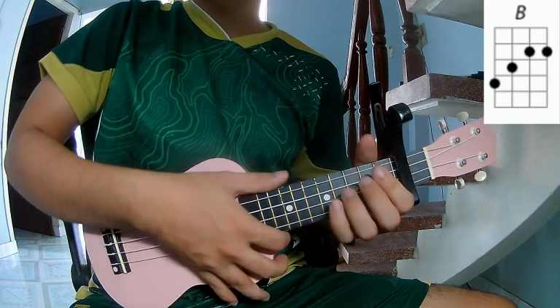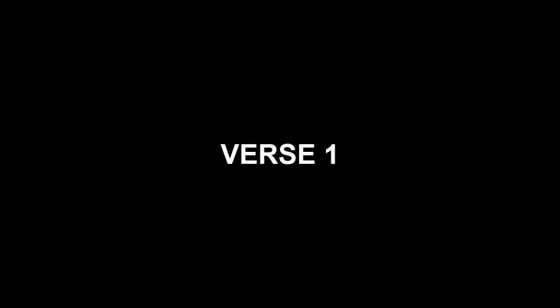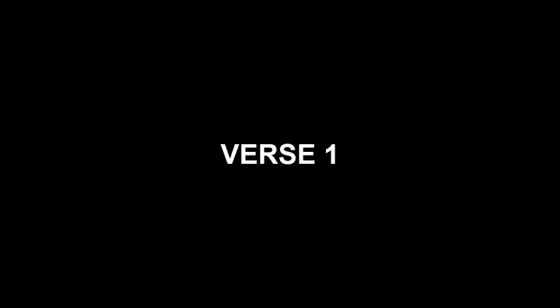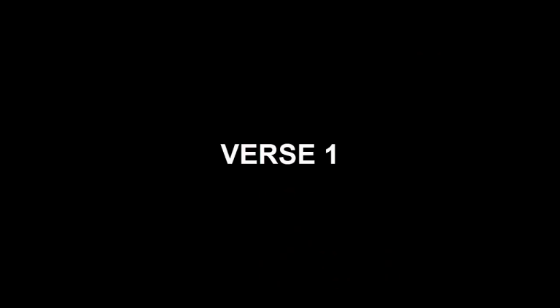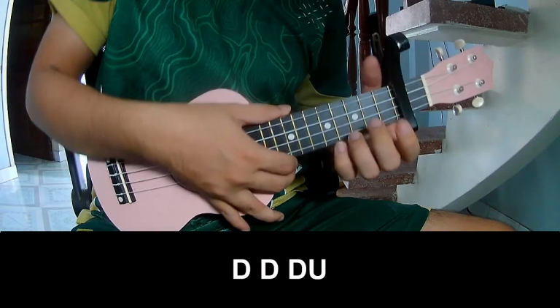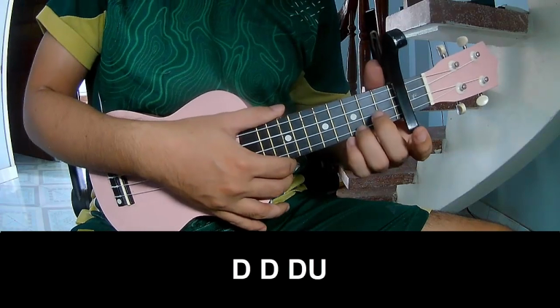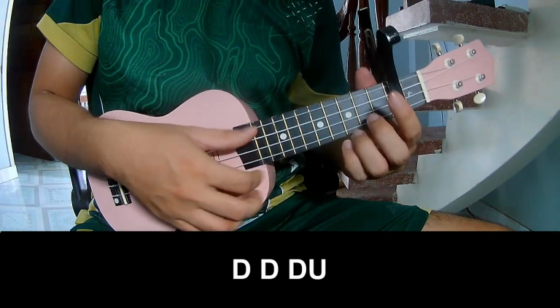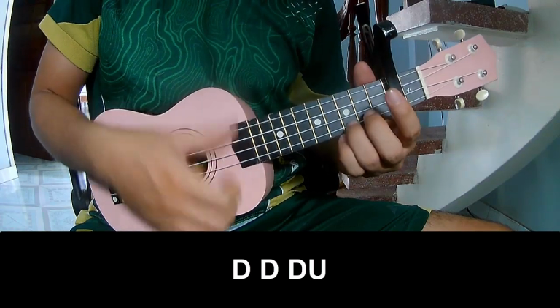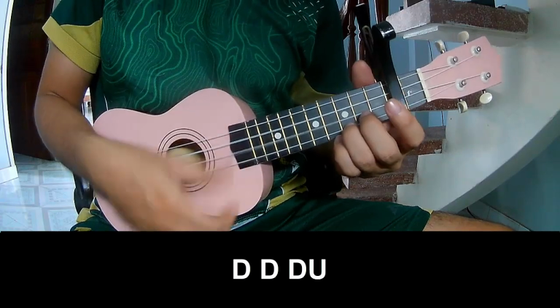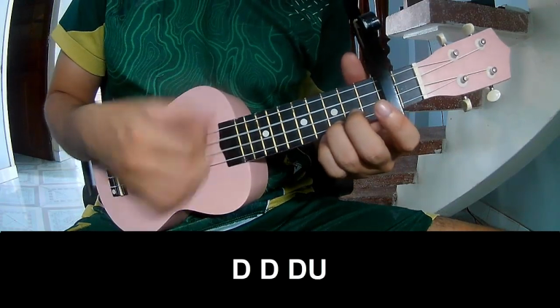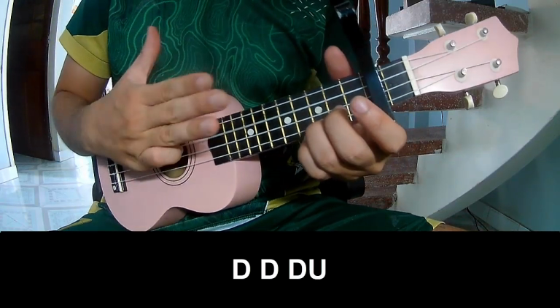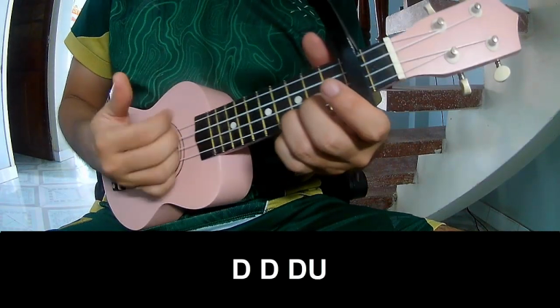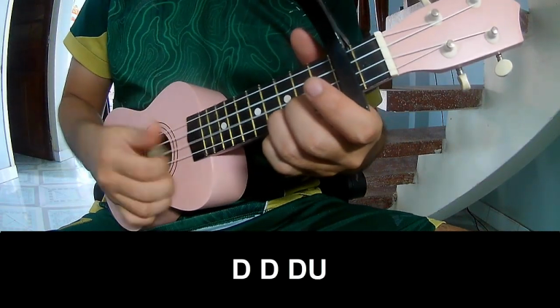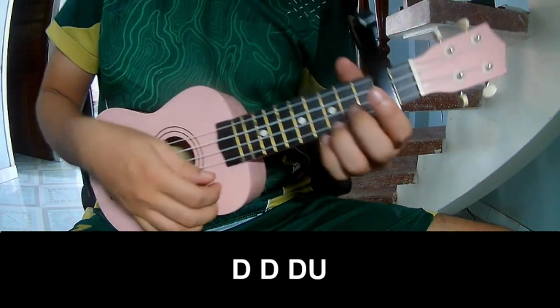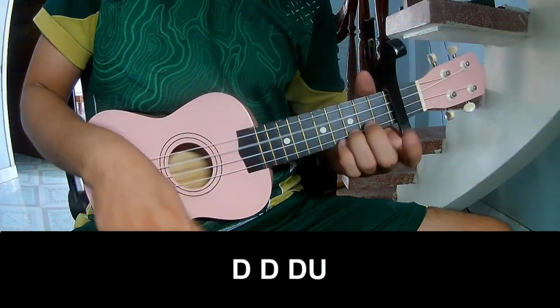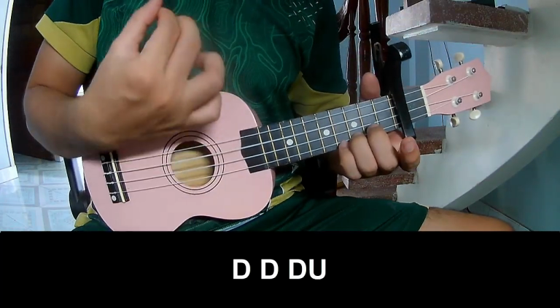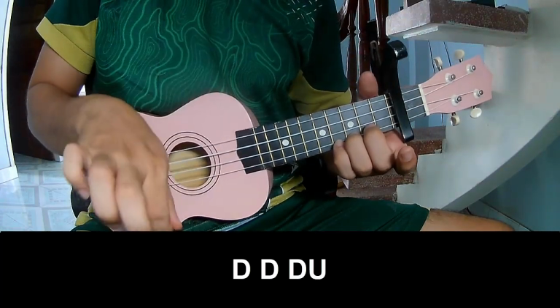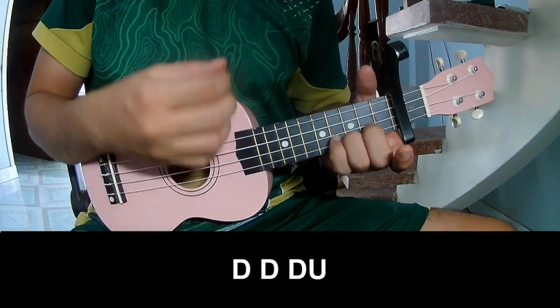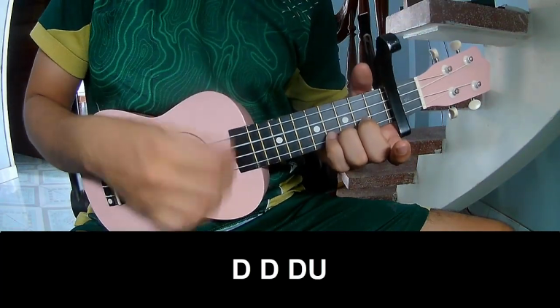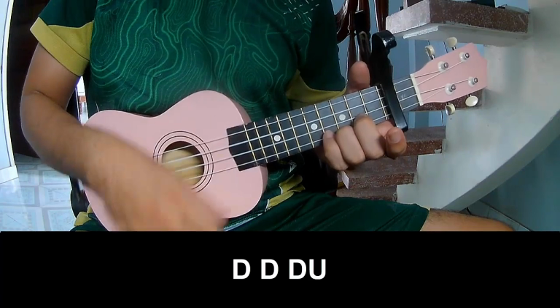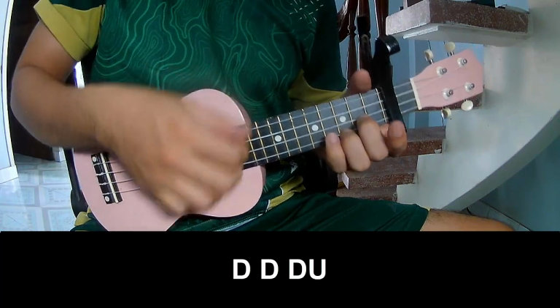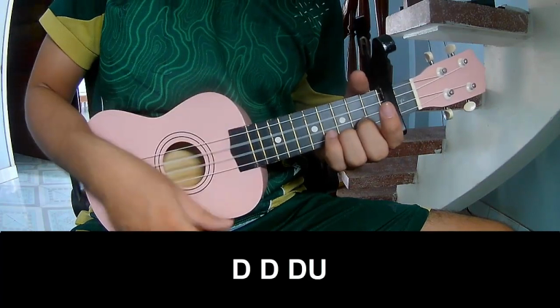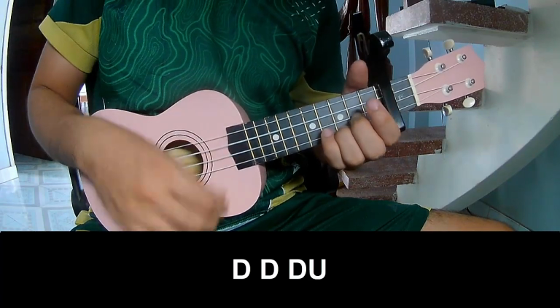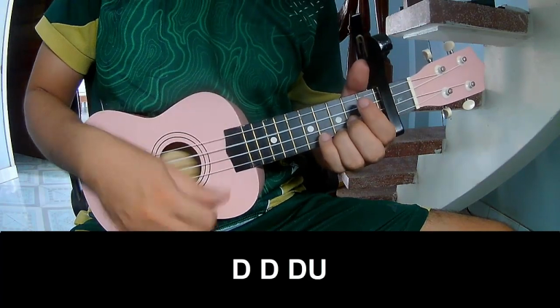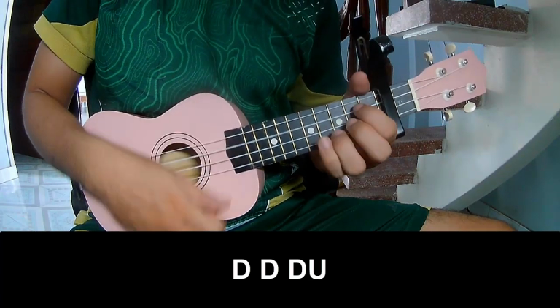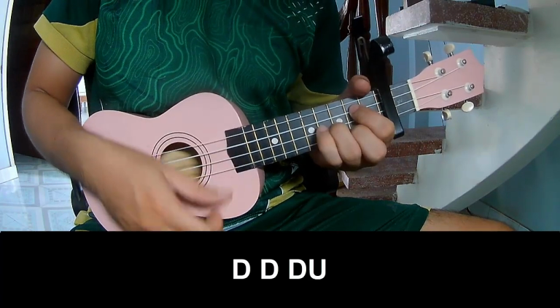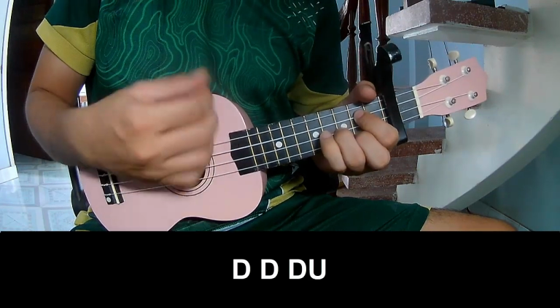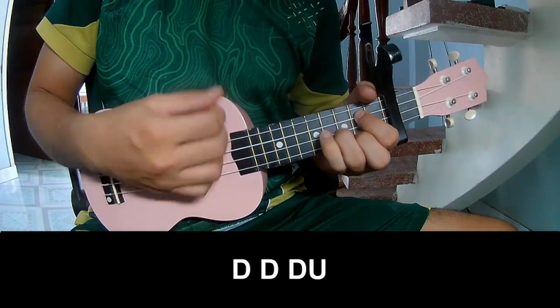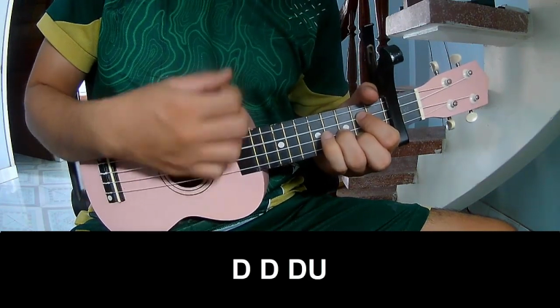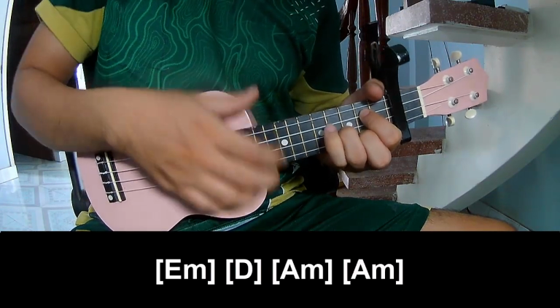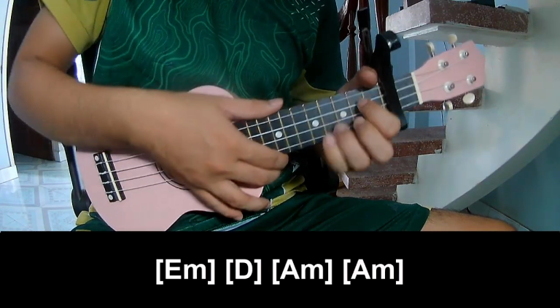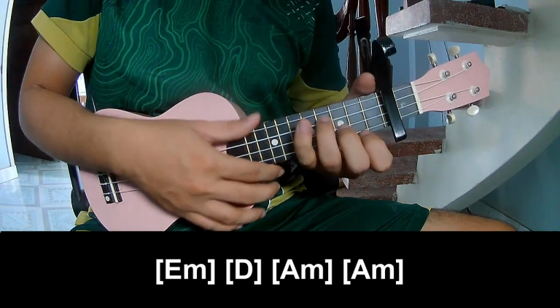The strumming pattern you should play is: down, down, up, up, down, down, down, up, down, down, down, down, down, down, down. And so play along.